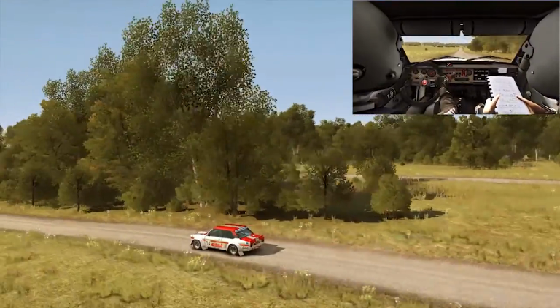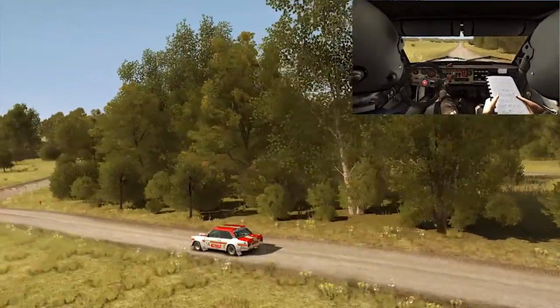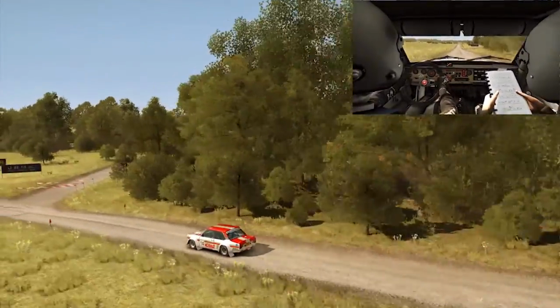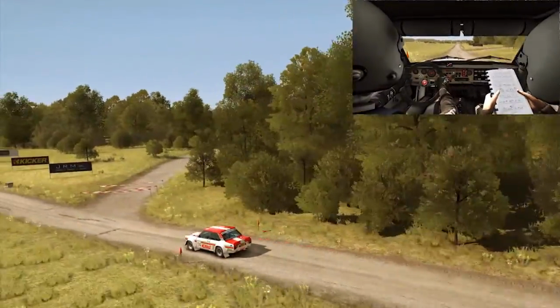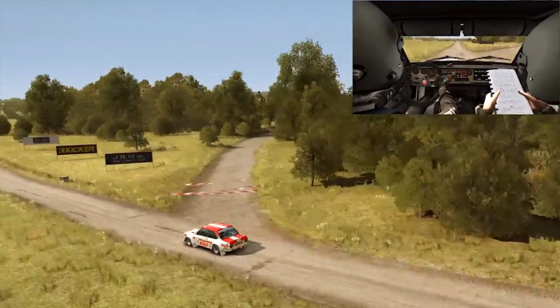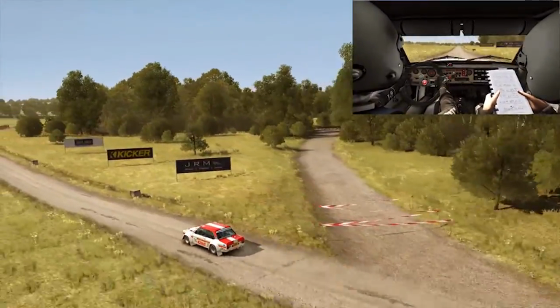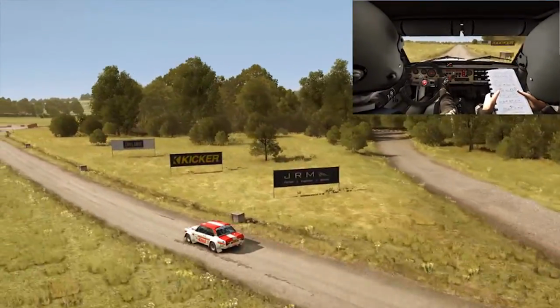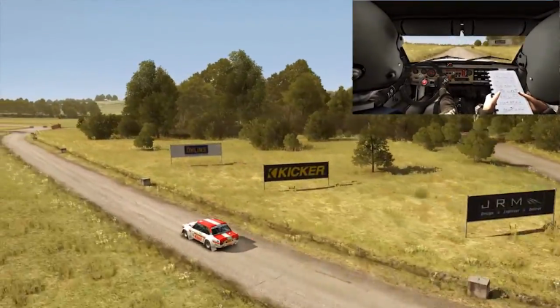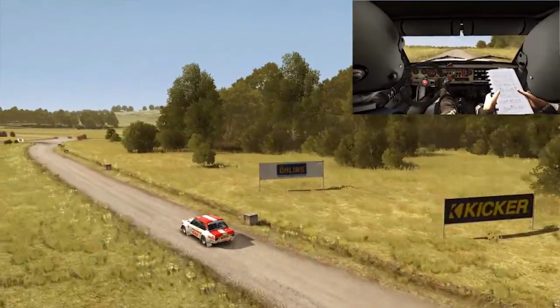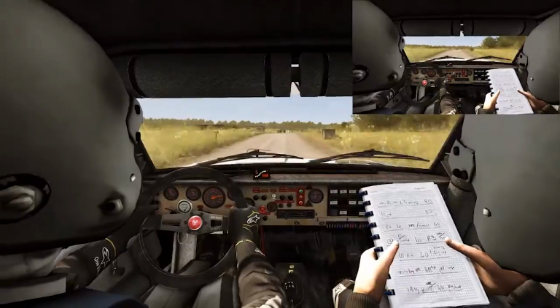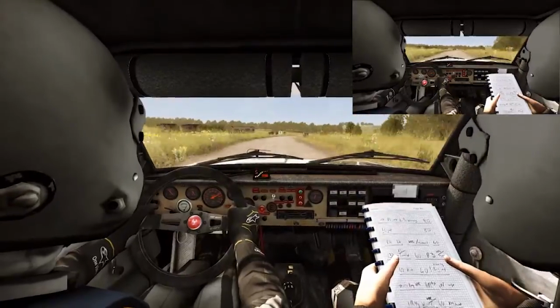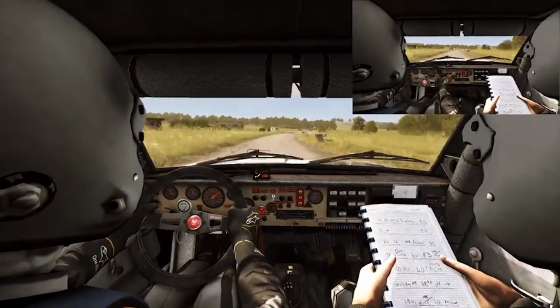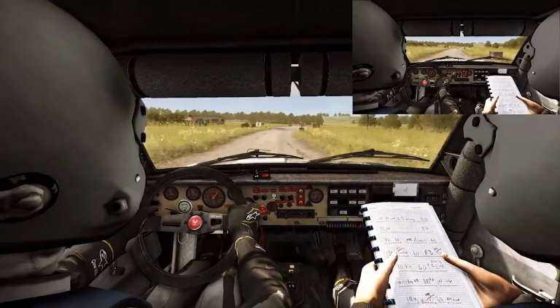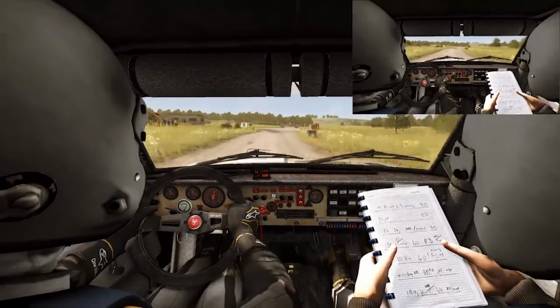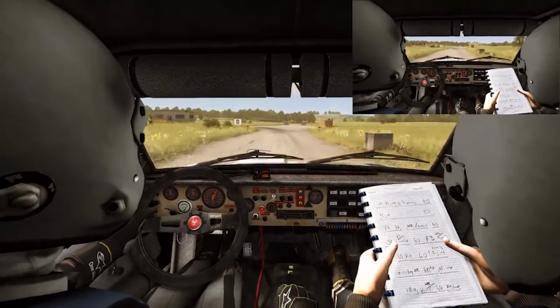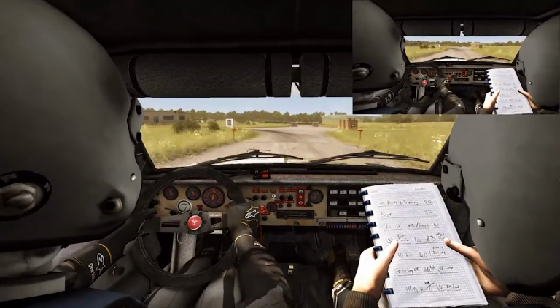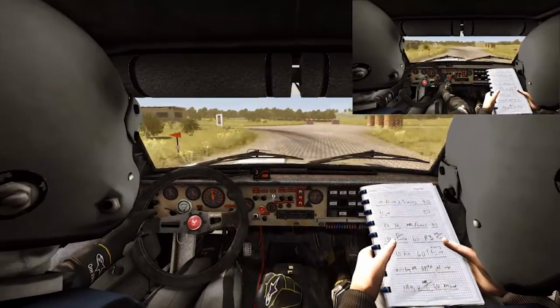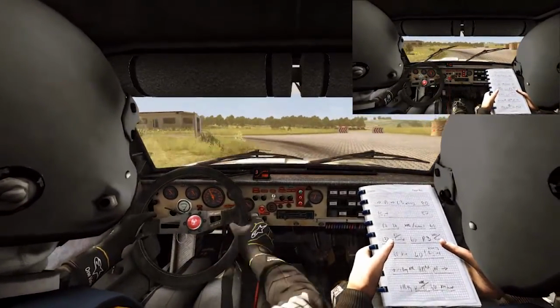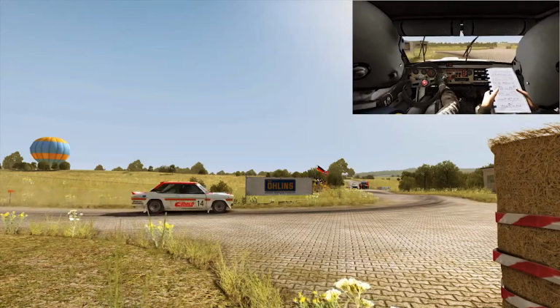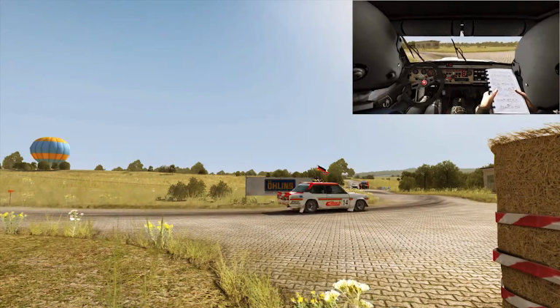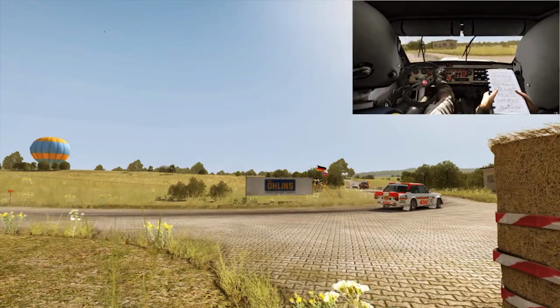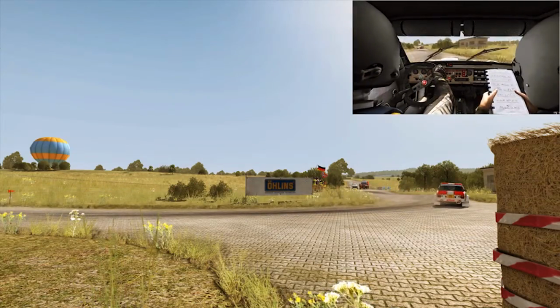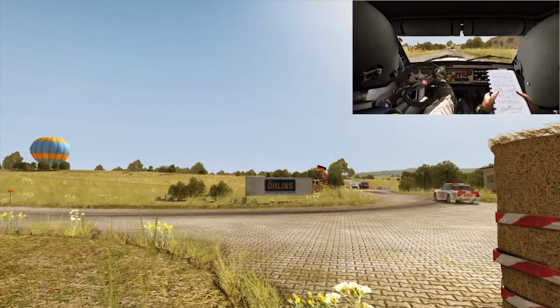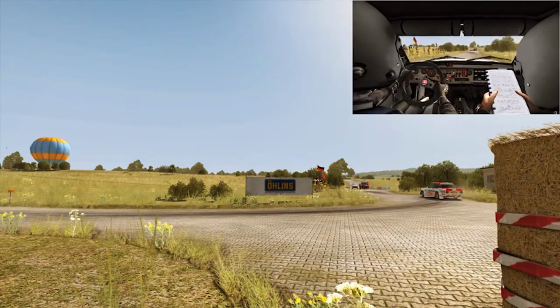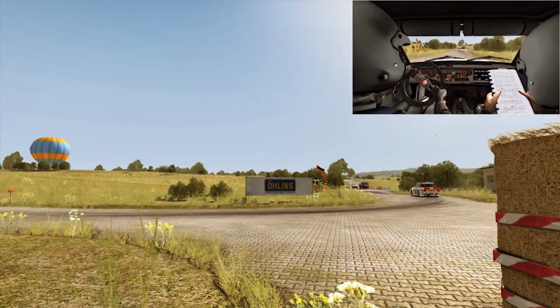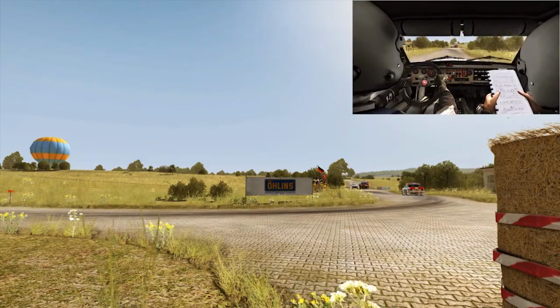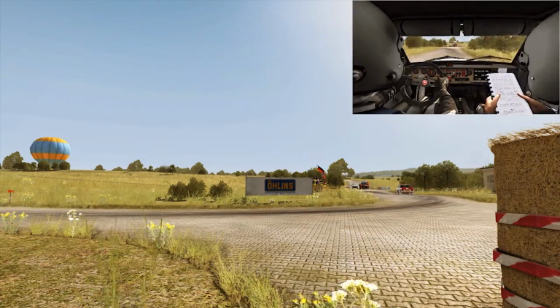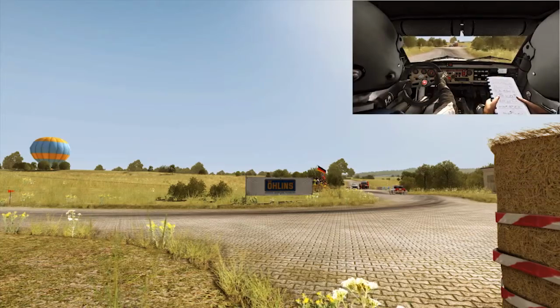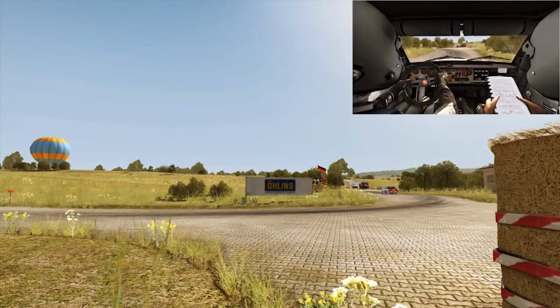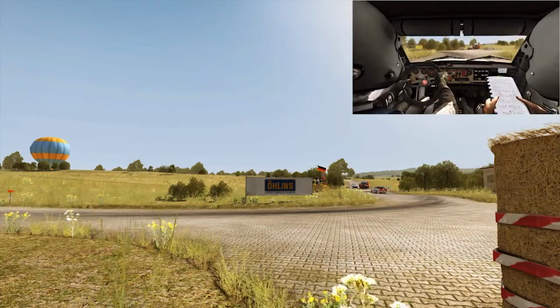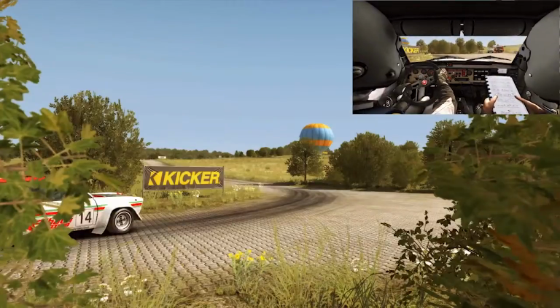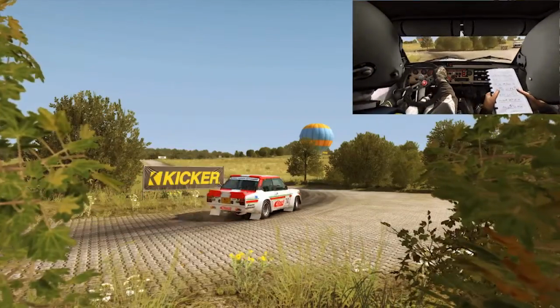Caution, keep right over crest. Immediate turn square left. Into turn square left. 100. Crest.